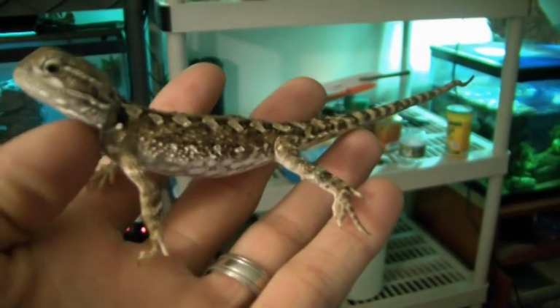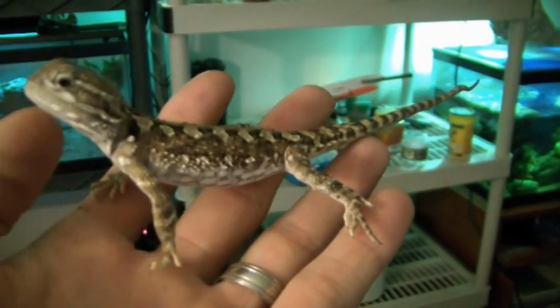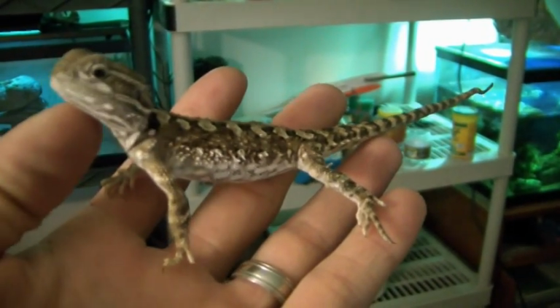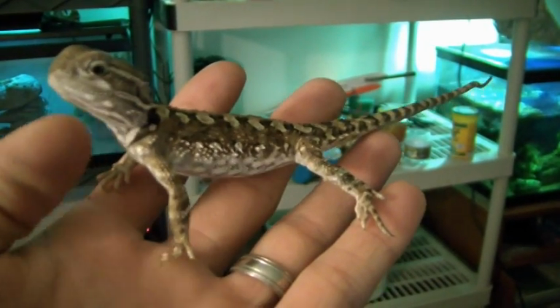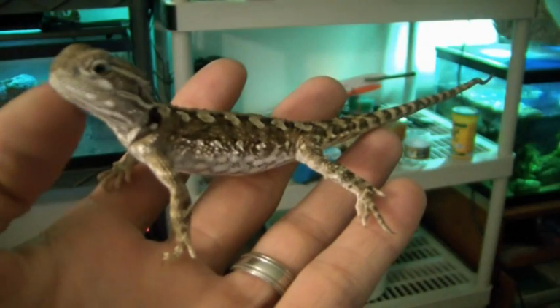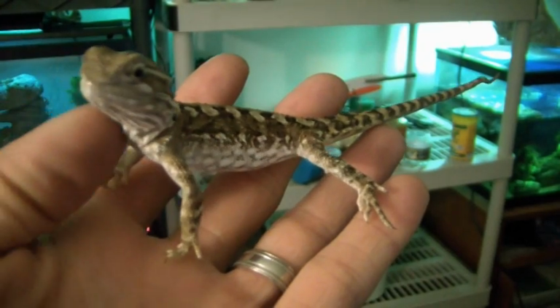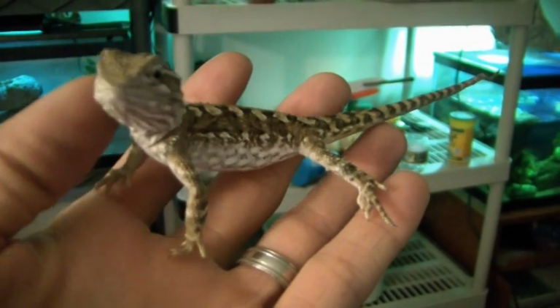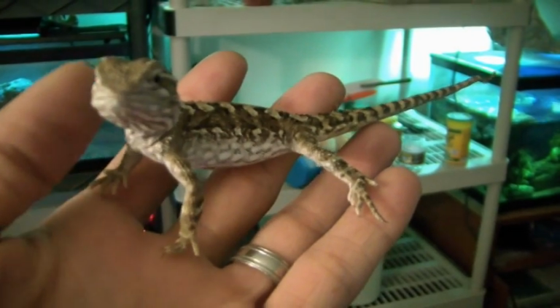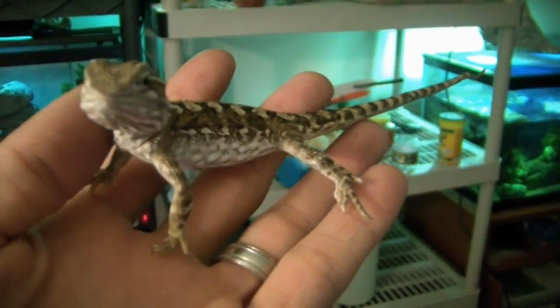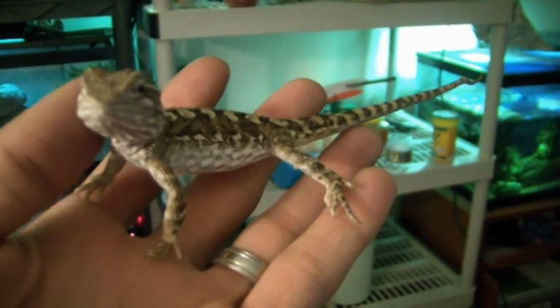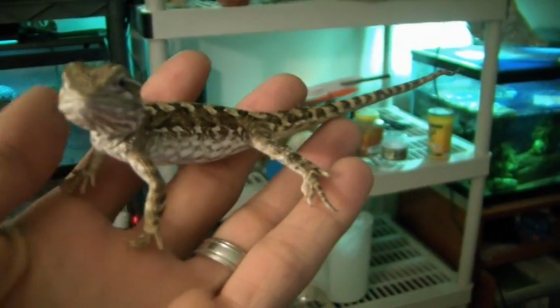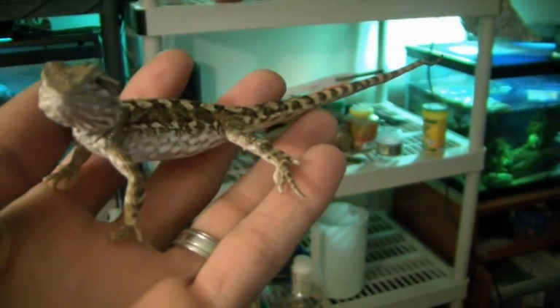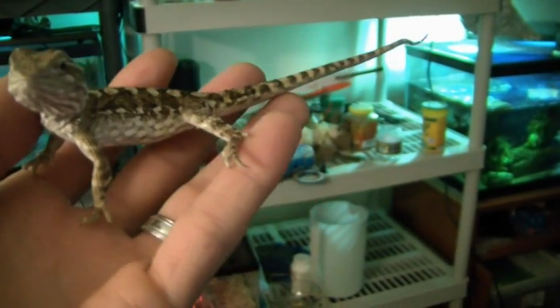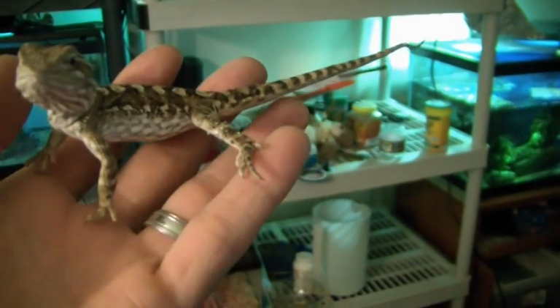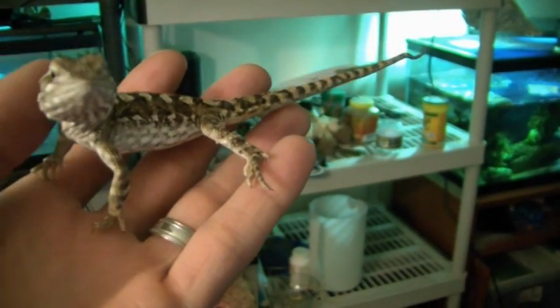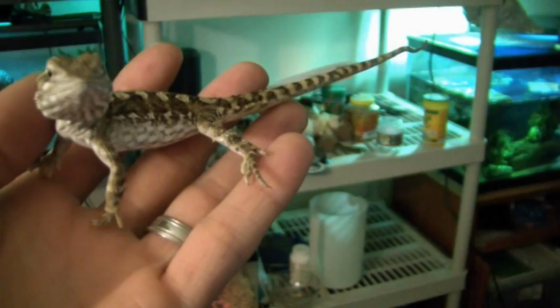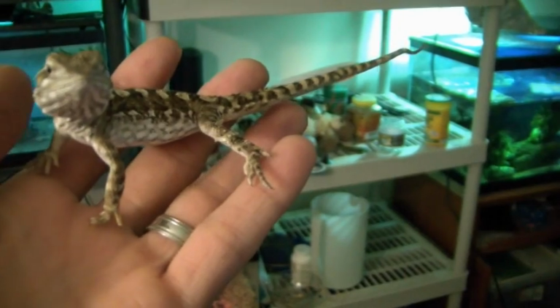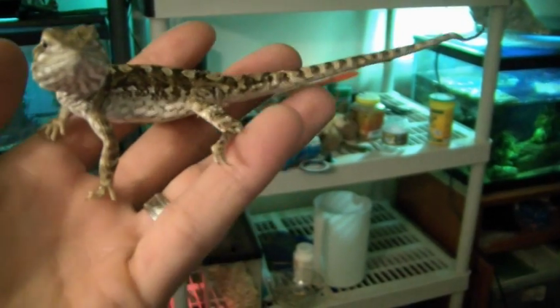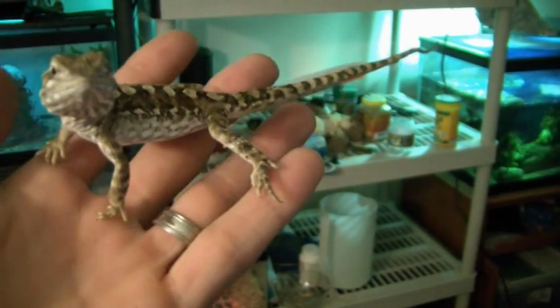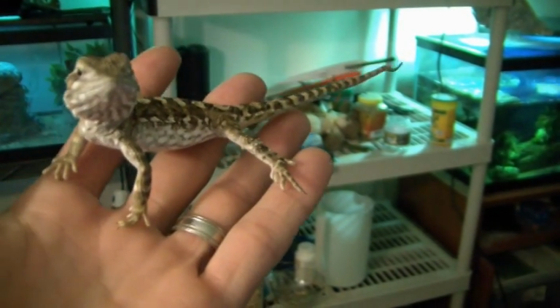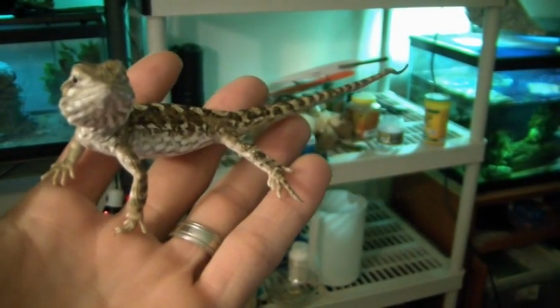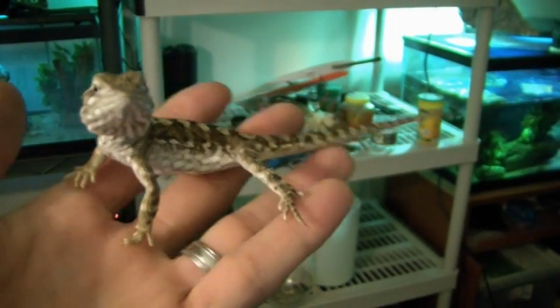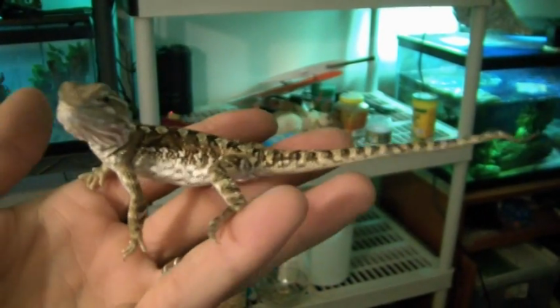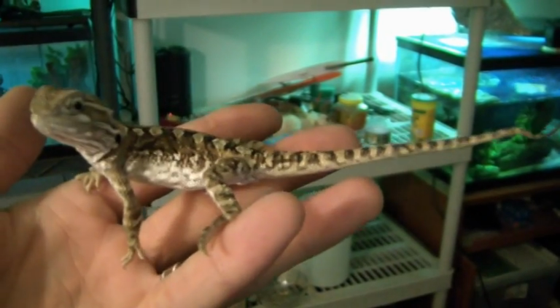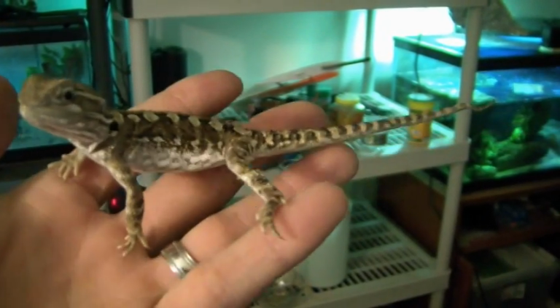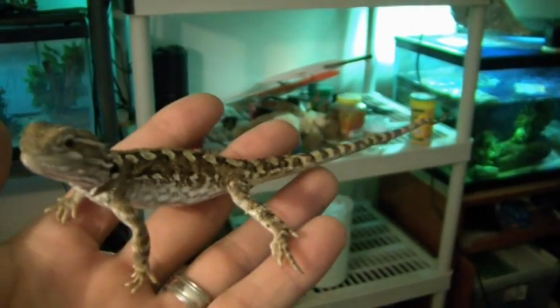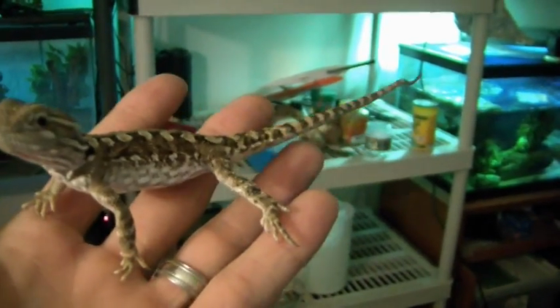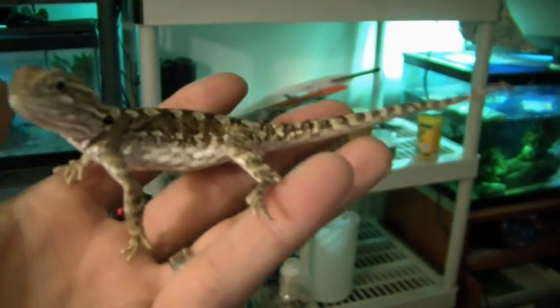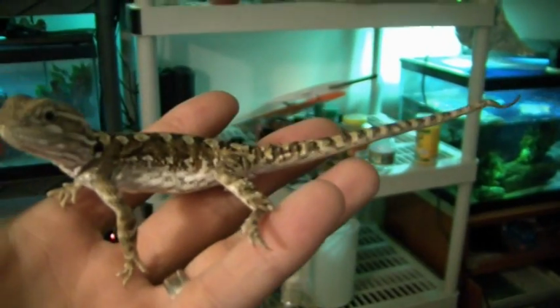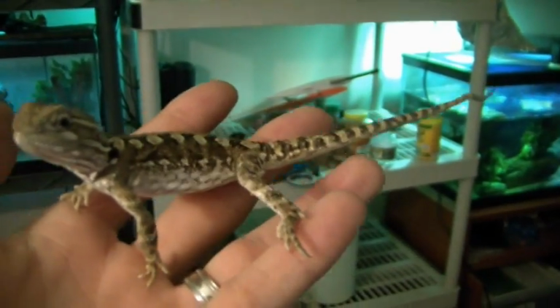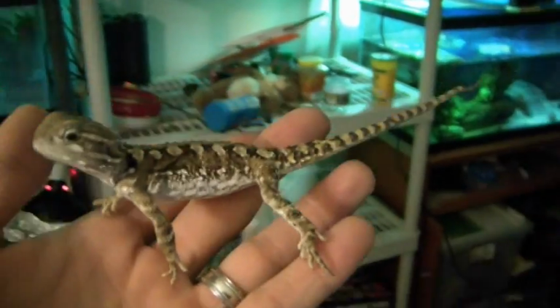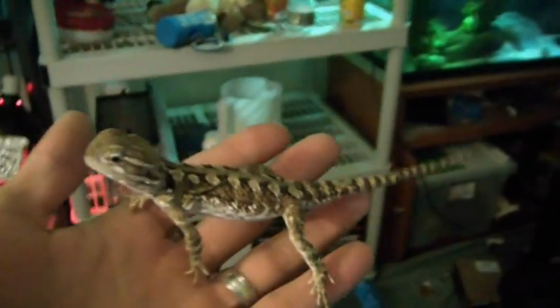I barely handle these guys — I actually haven't taken them out for probably a month. But as you can see, he's still very calm. They're just very calm in nature. That's the male — I'll put him back up here.